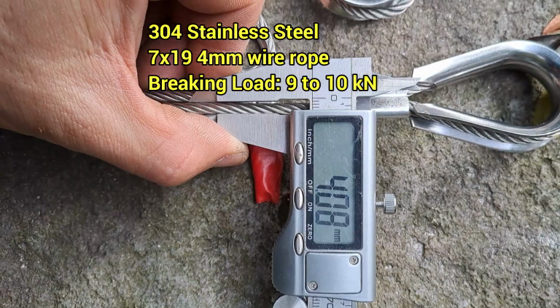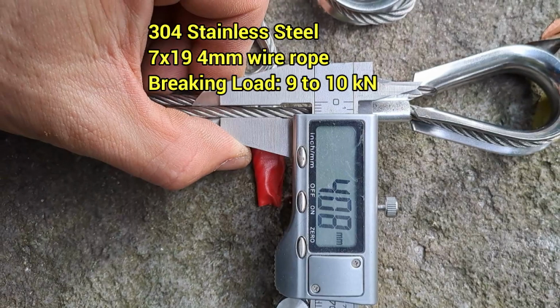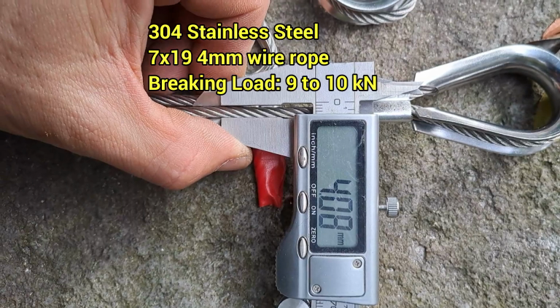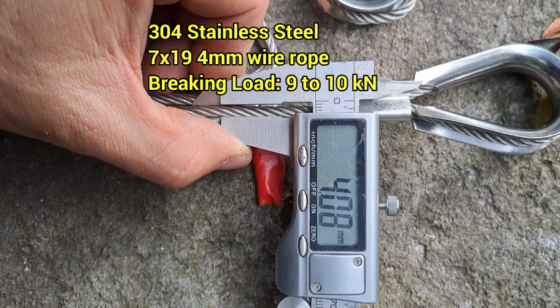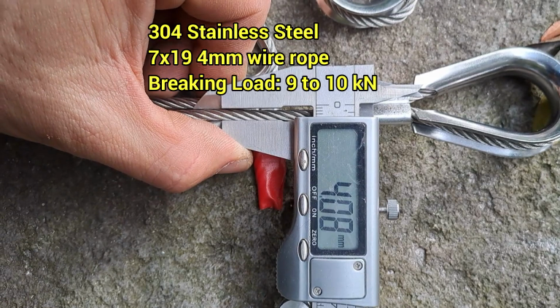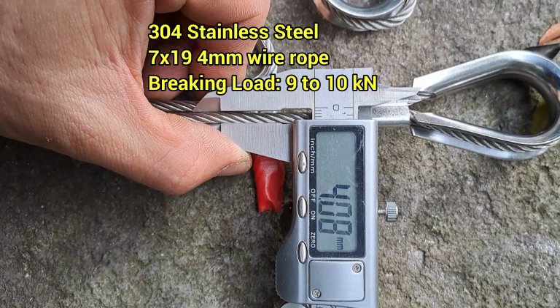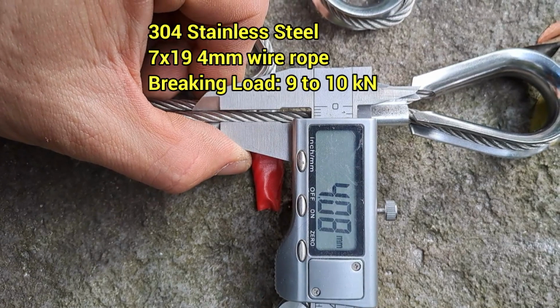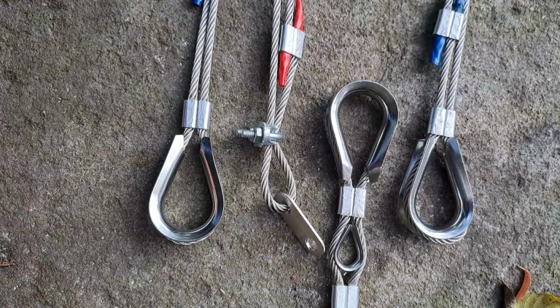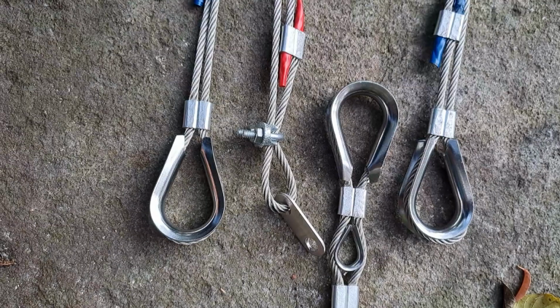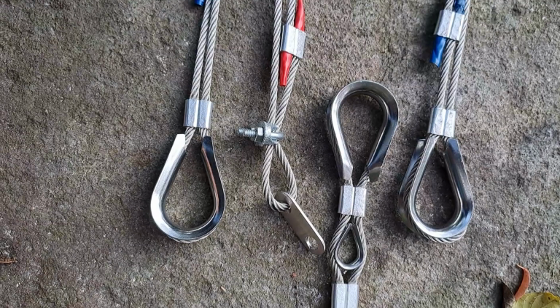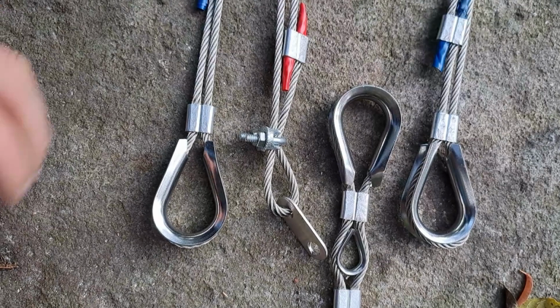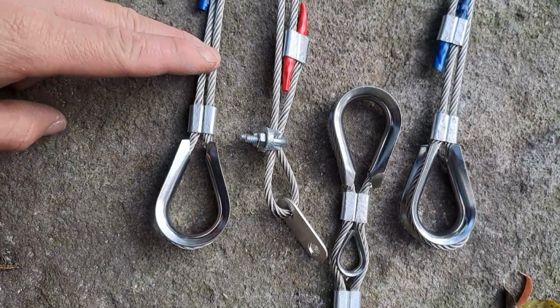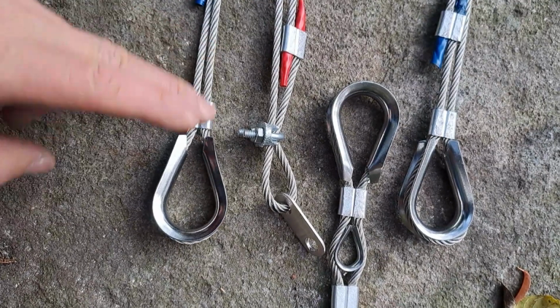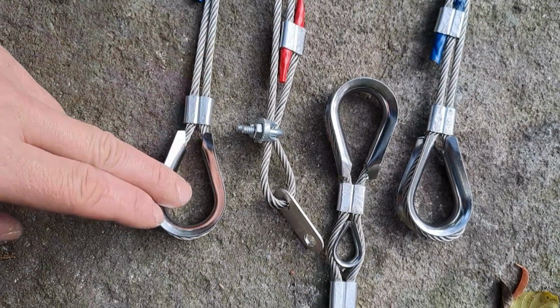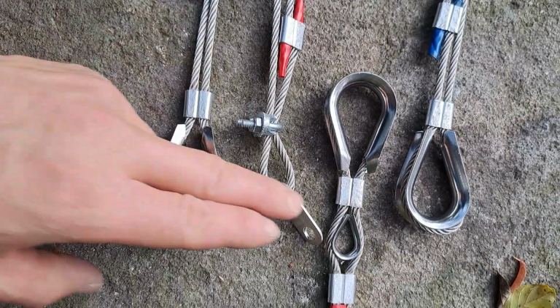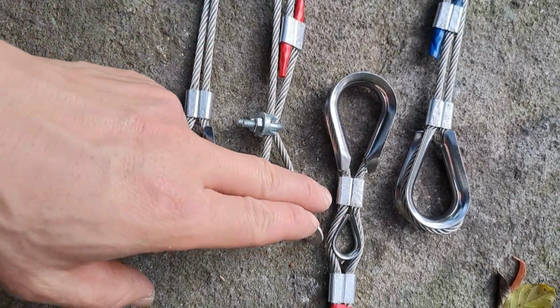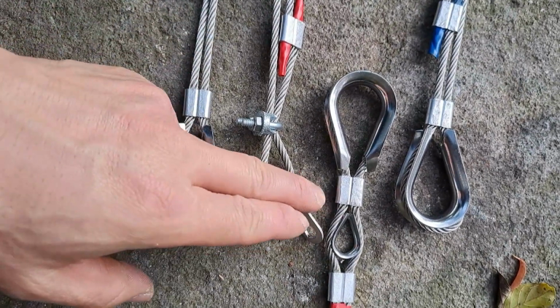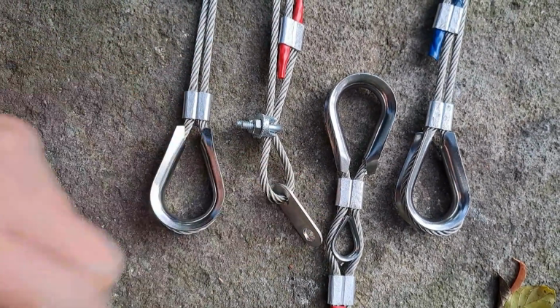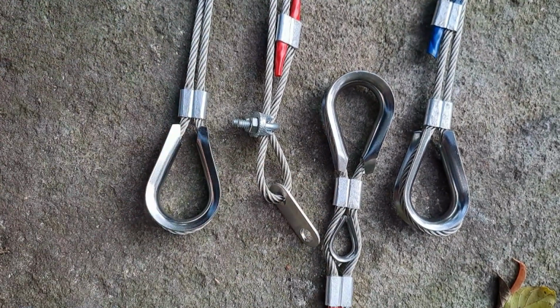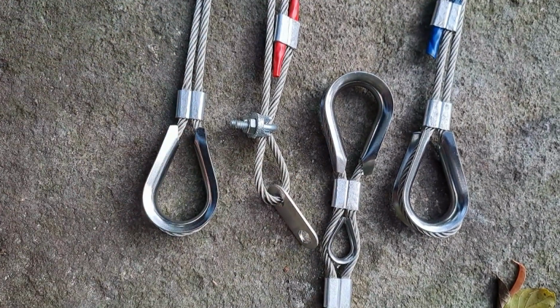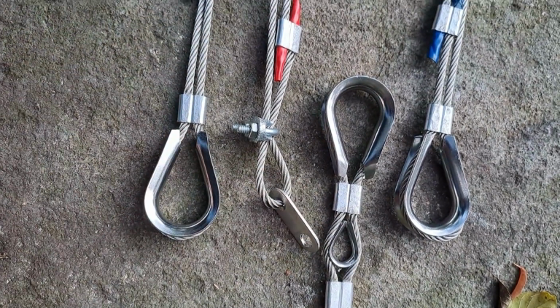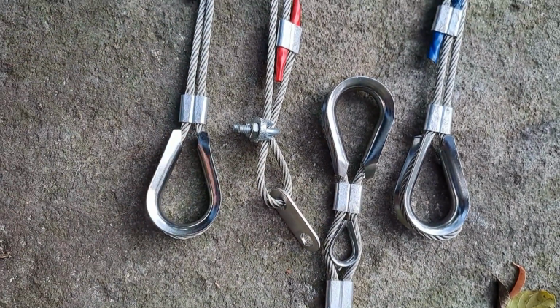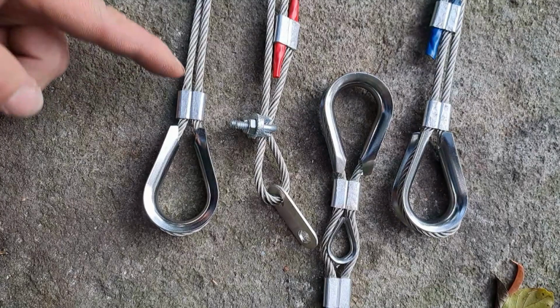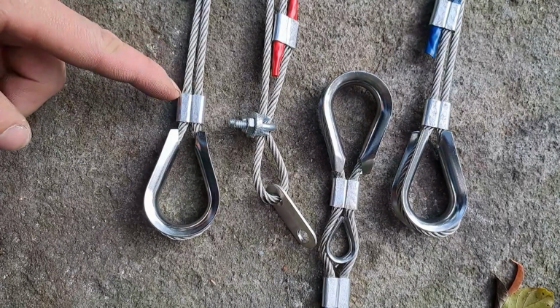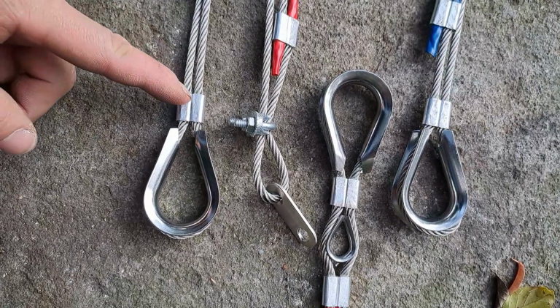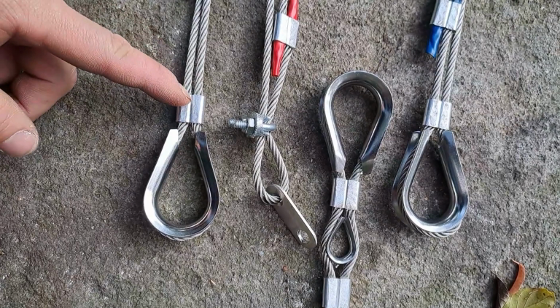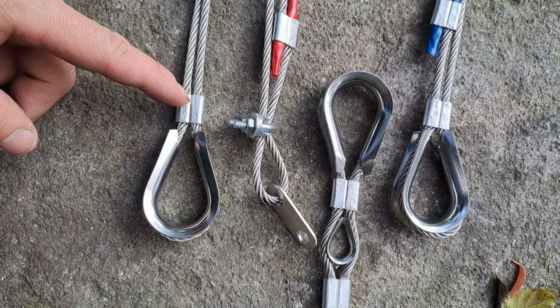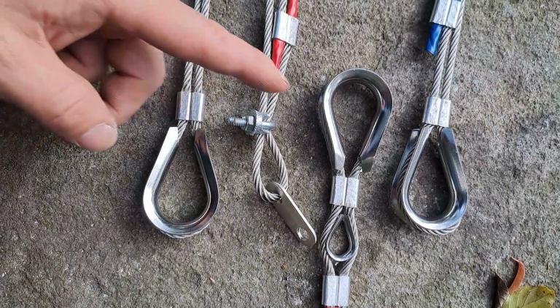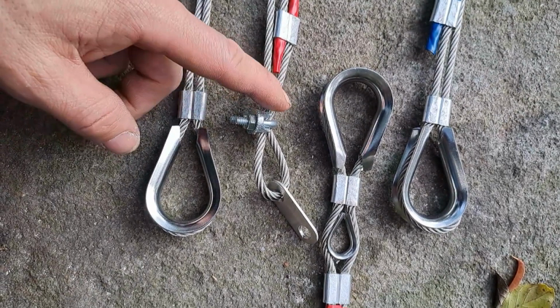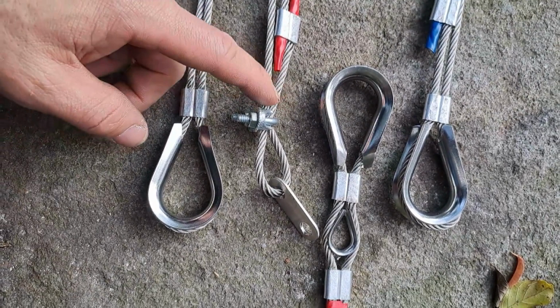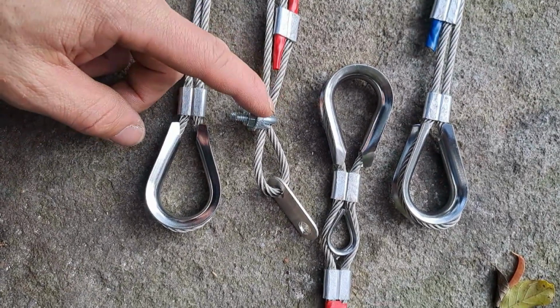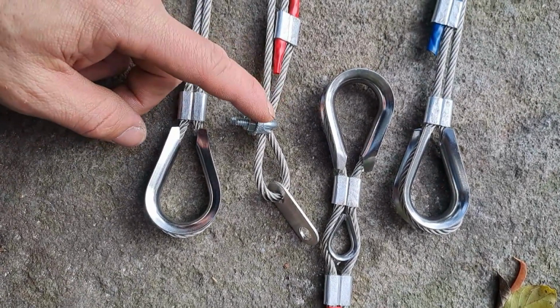They used 4mm wire rope. In the samples I received, the cable, the thimble, and this plate here are stainless steel, while the sleeve is aluminum, and this piece is galvanized.